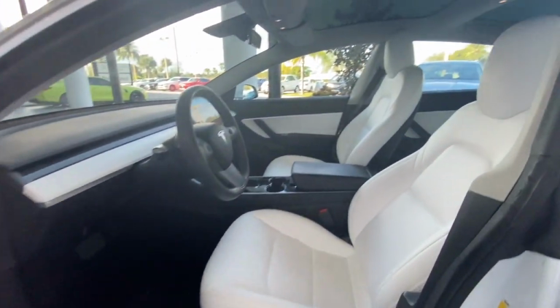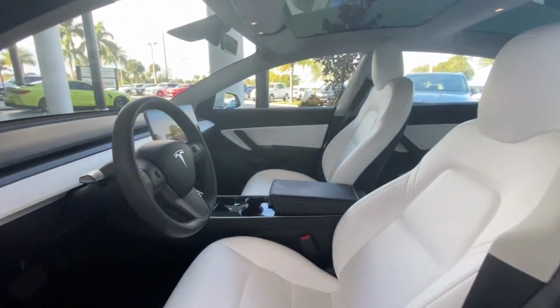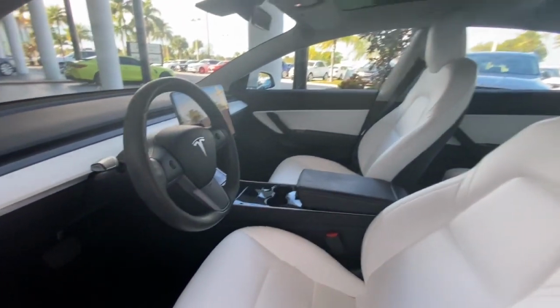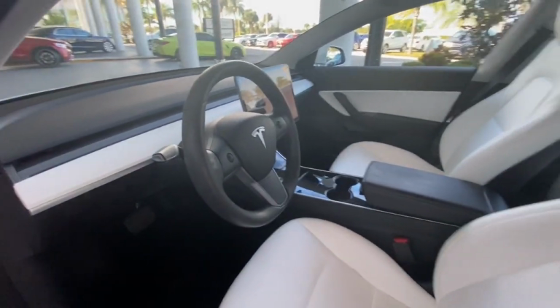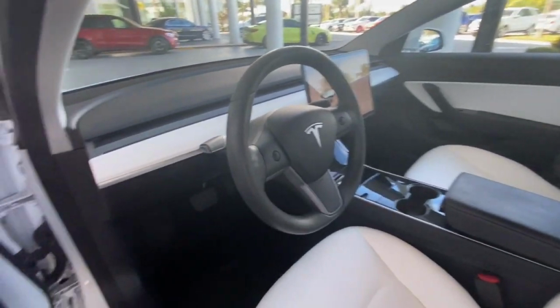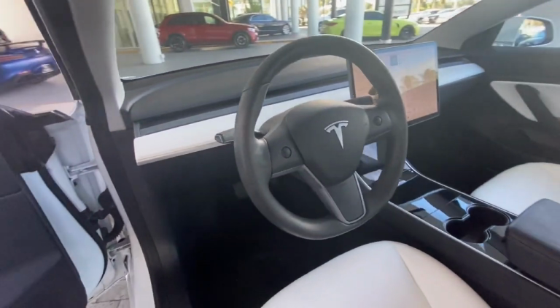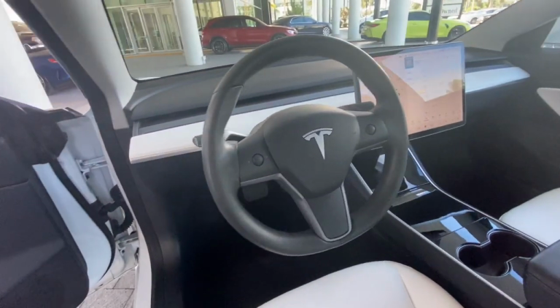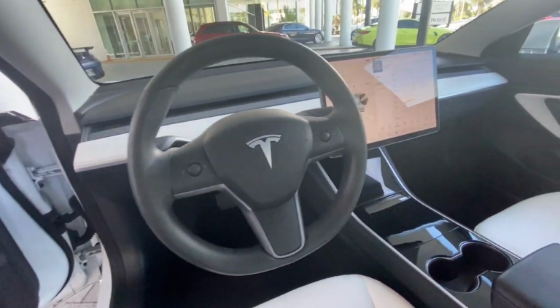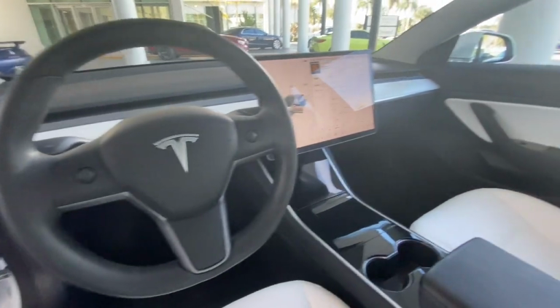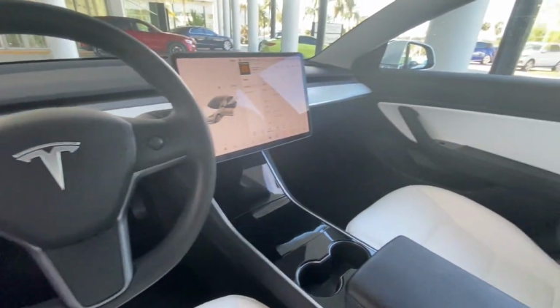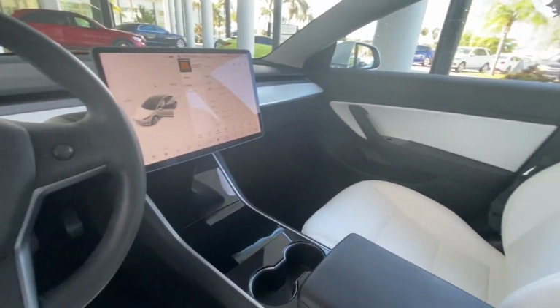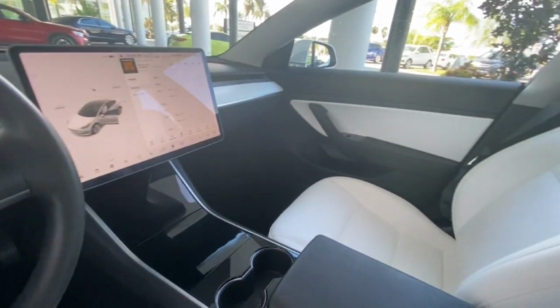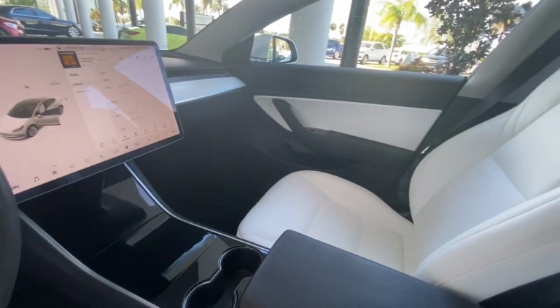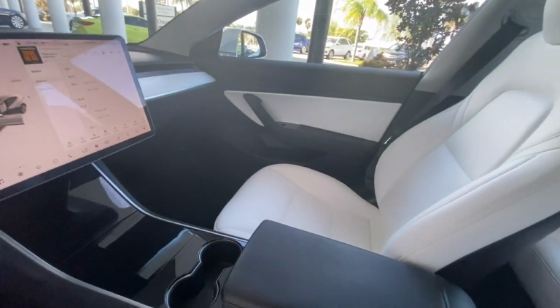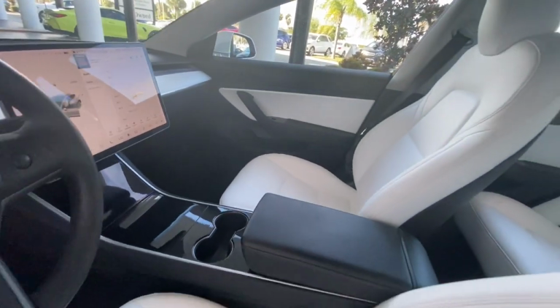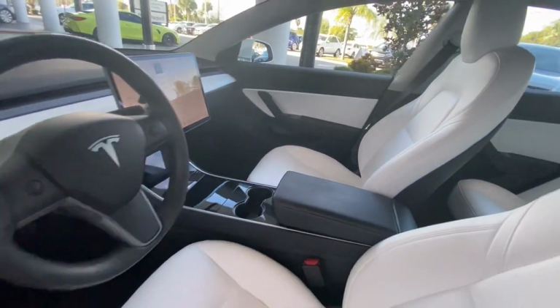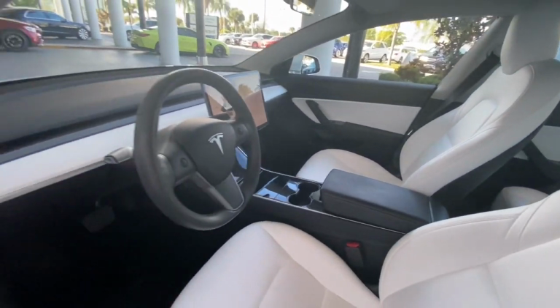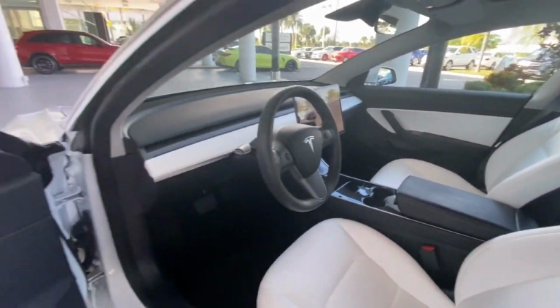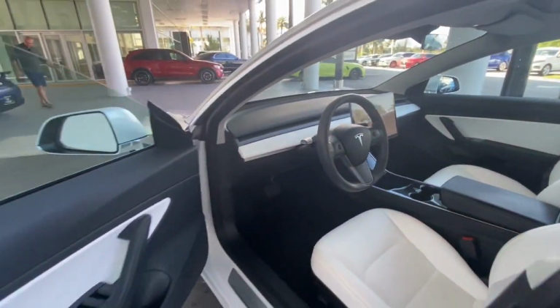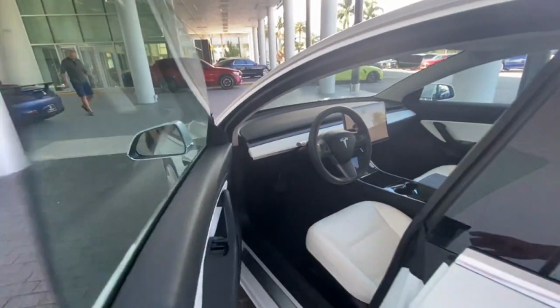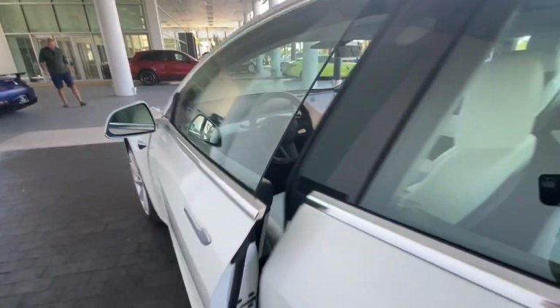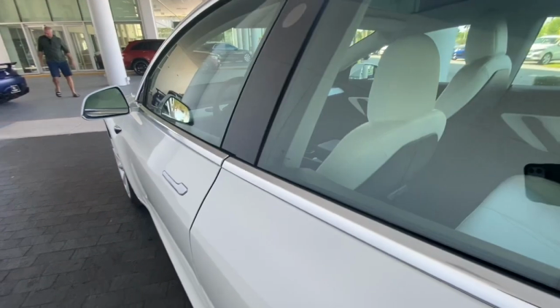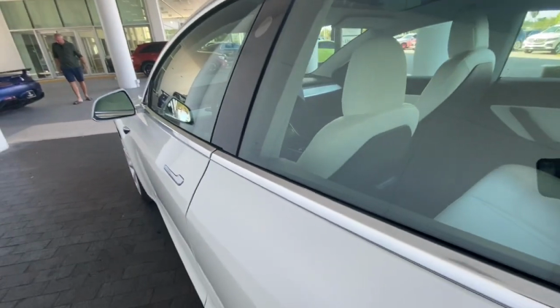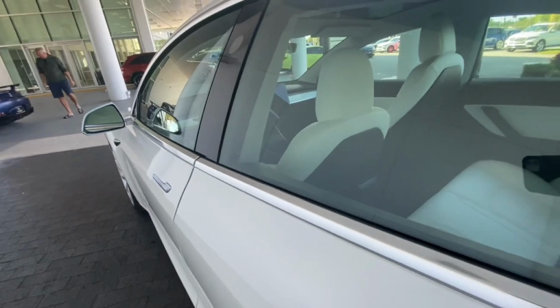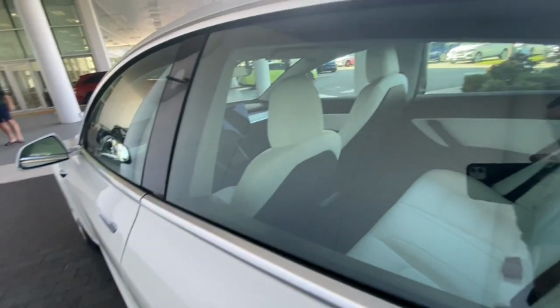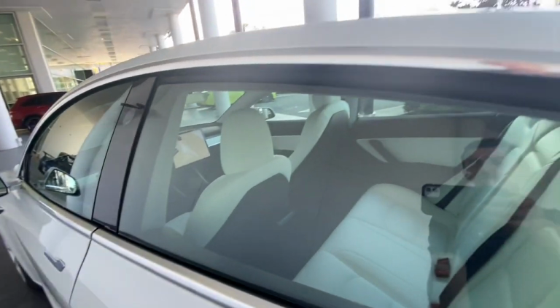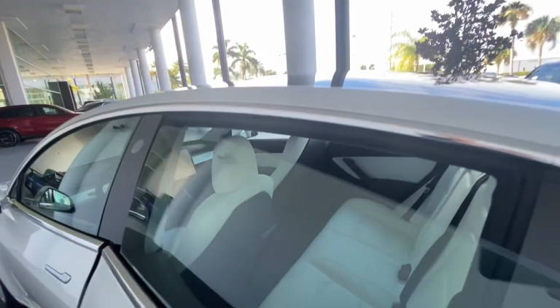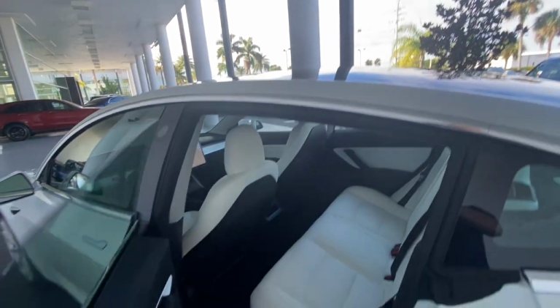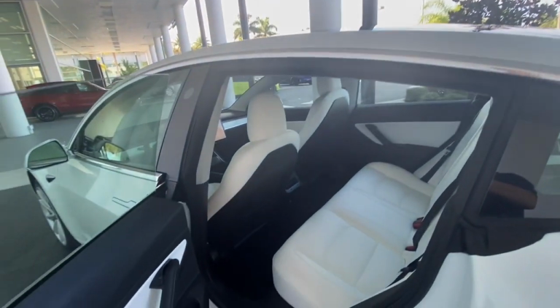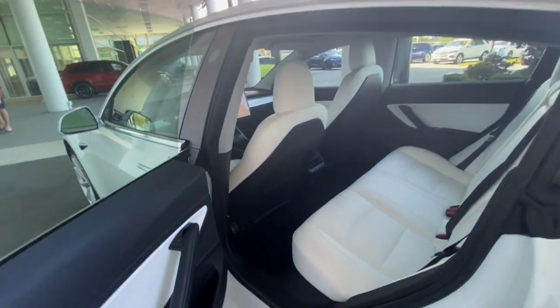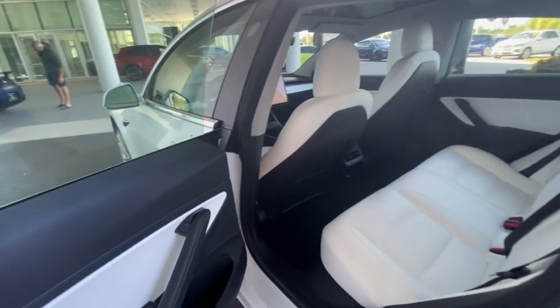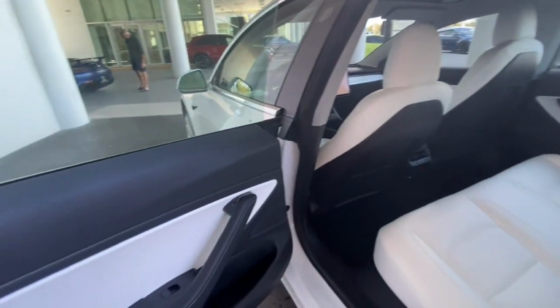Navigation system, electronic stability control, seat memory, trip computer, power windows, bucket seats, four-wheel disc brakes, power steering.